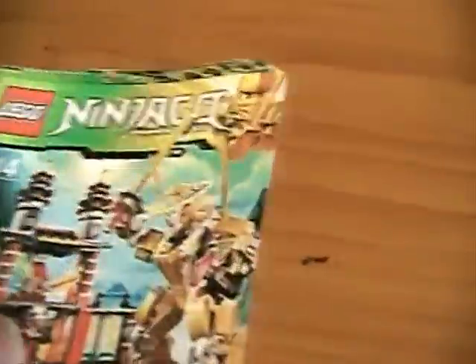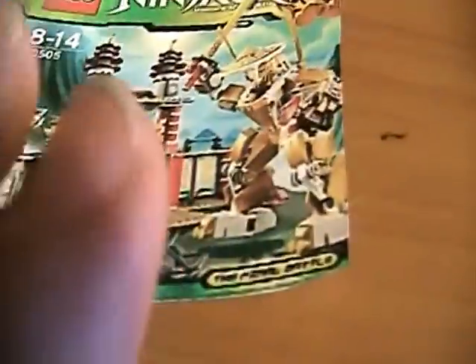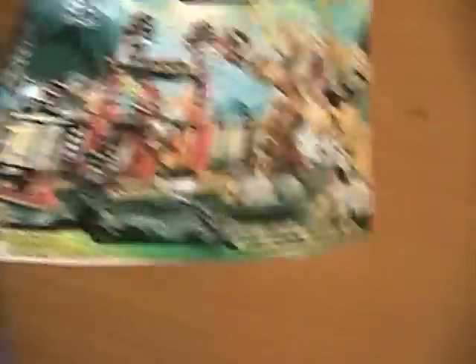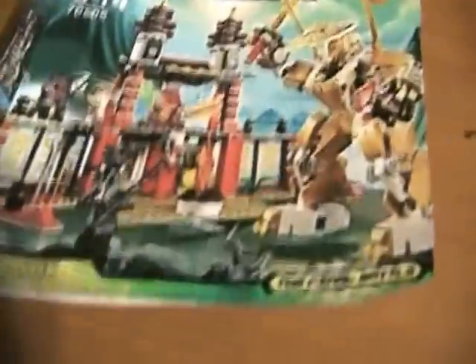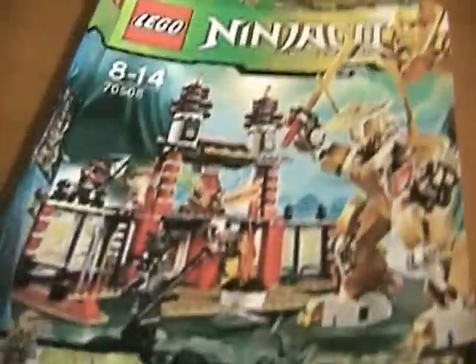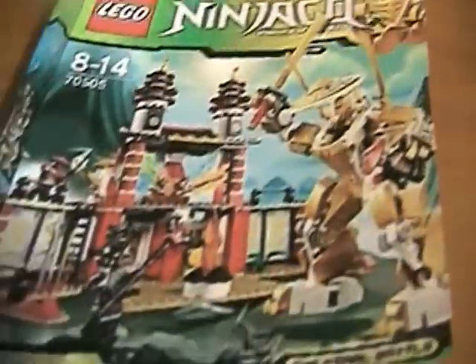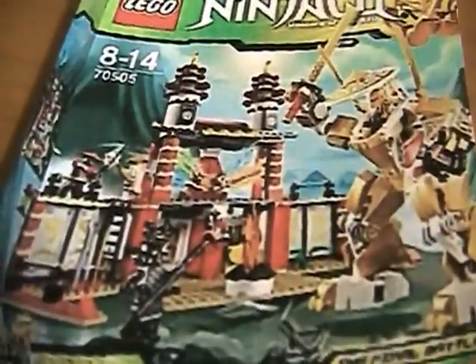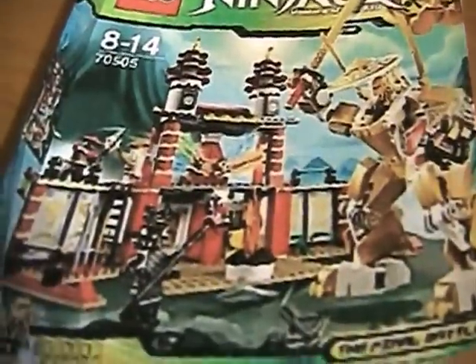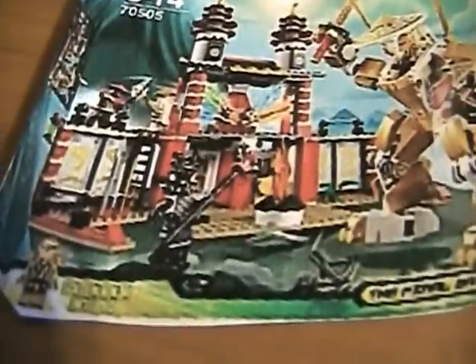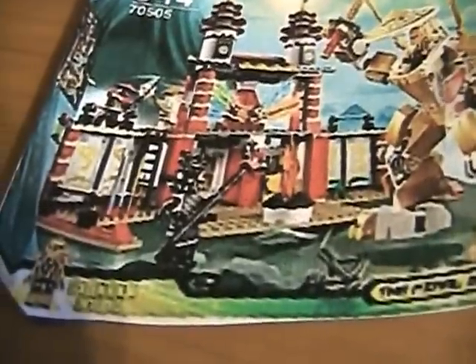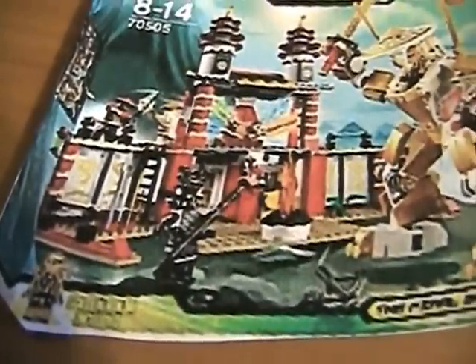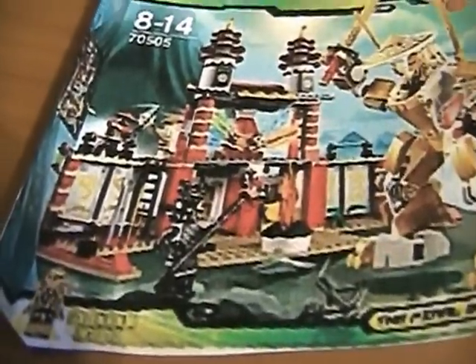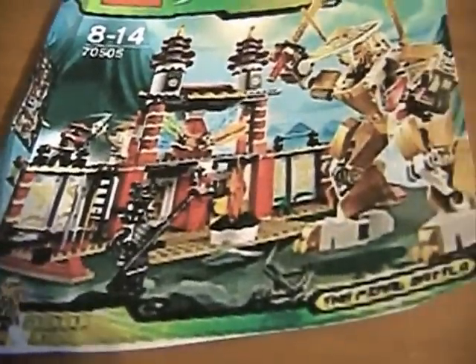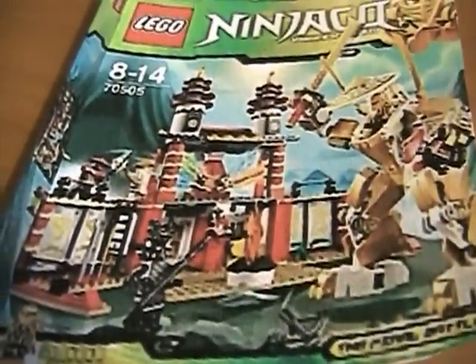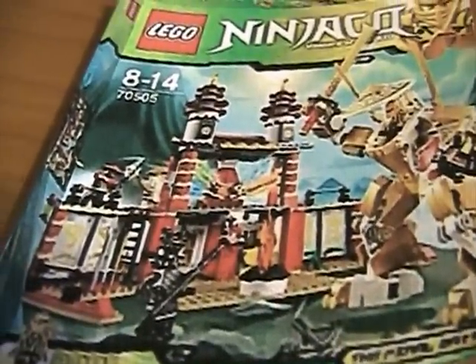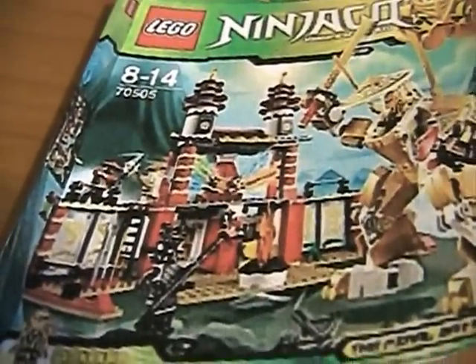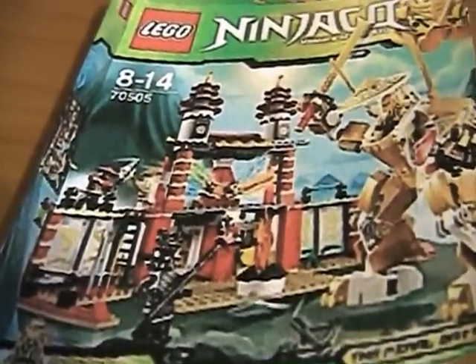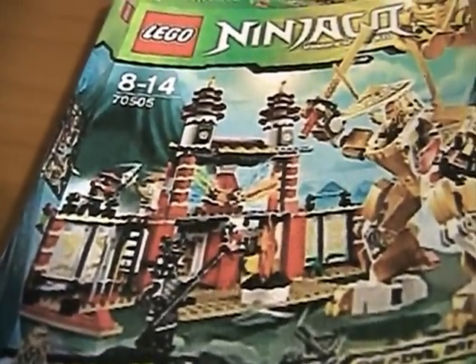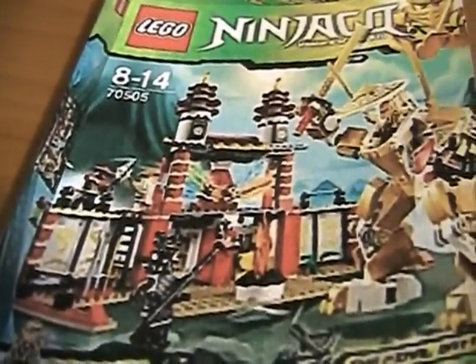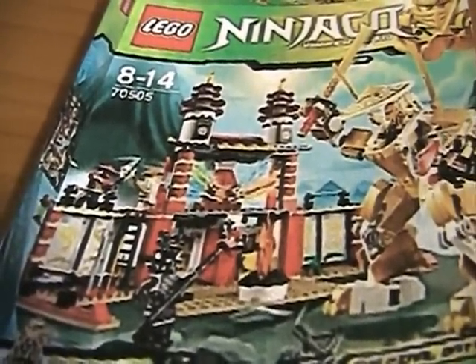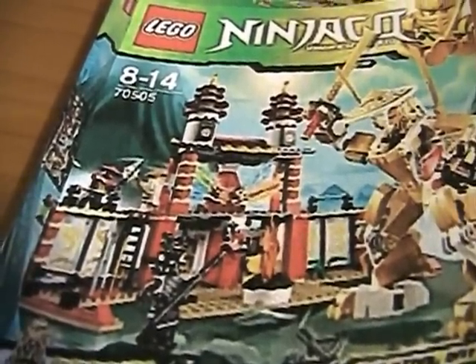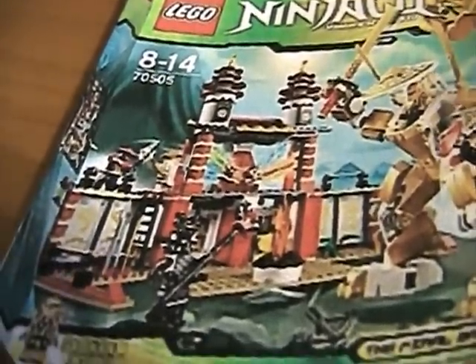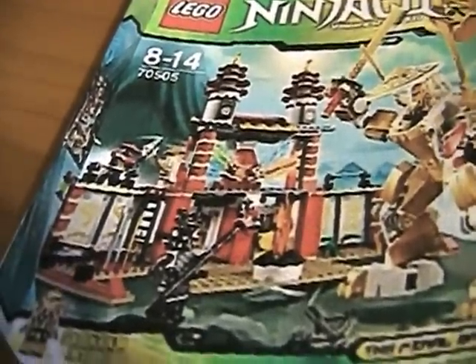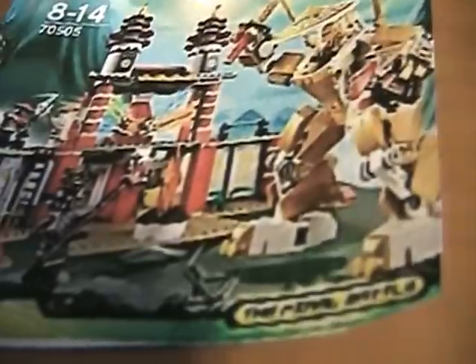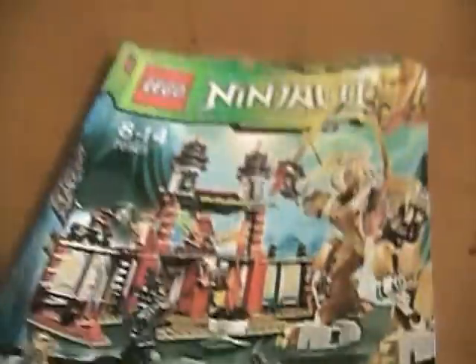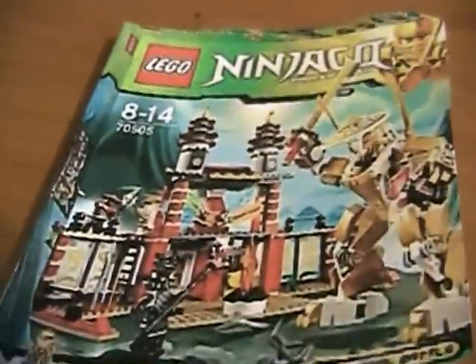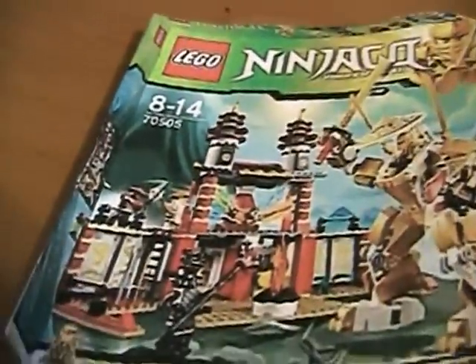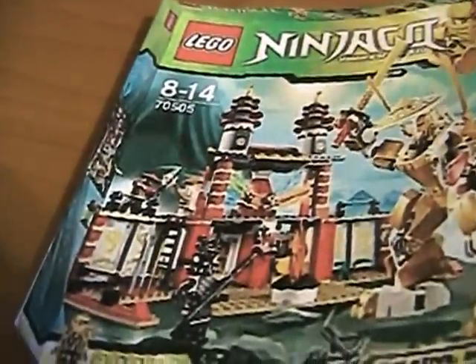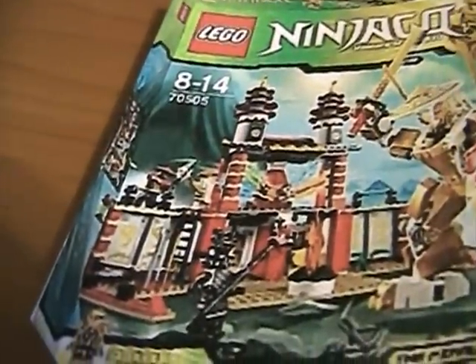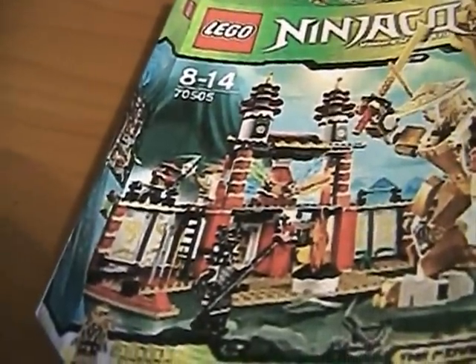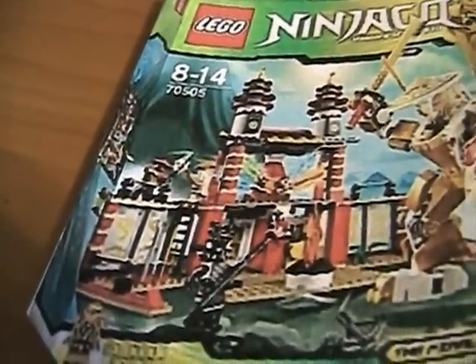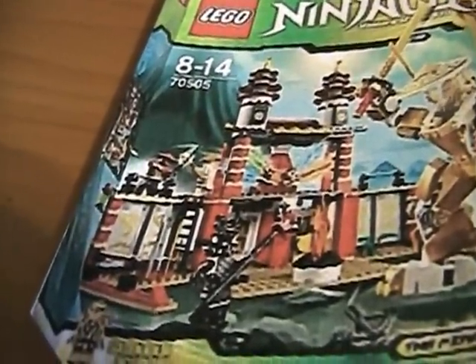Next is the Temple of Light, and this one I have to get, because you get Garmadon, Sensei Wu, gold ninja, golden mech, and all four elemental swords. And some stone samurai warriors.